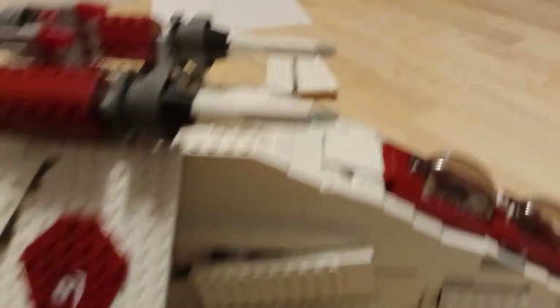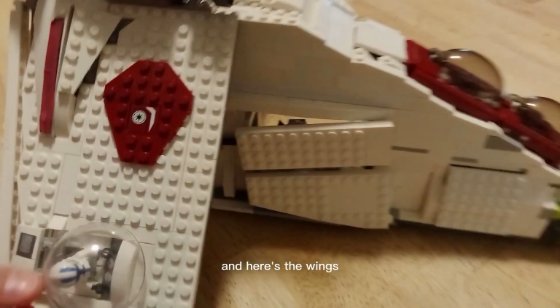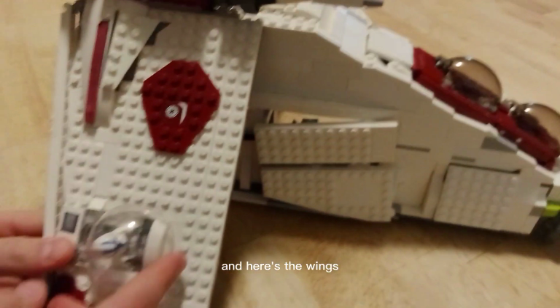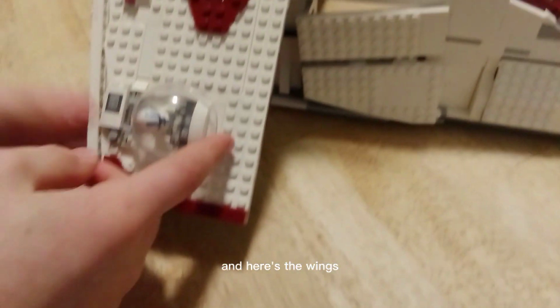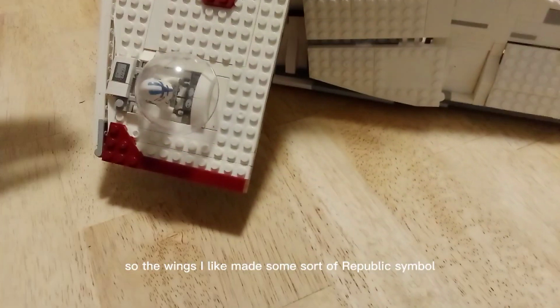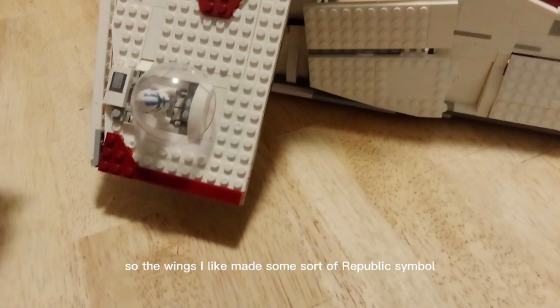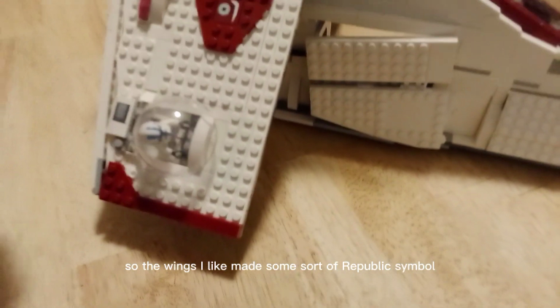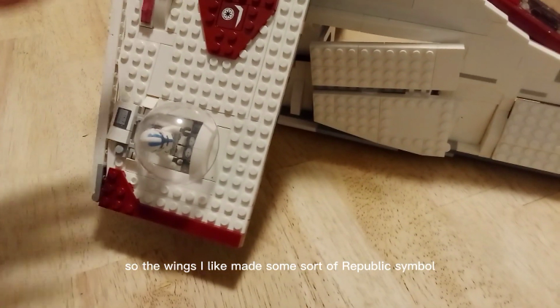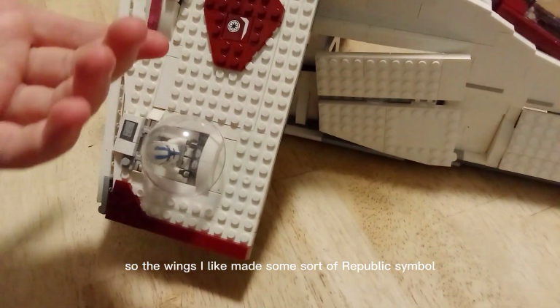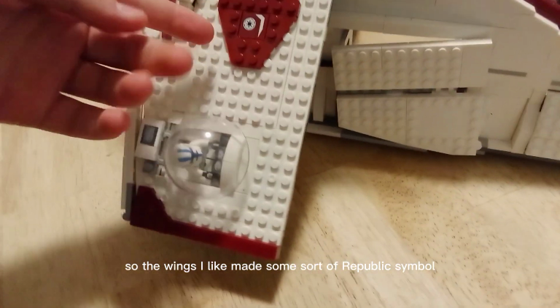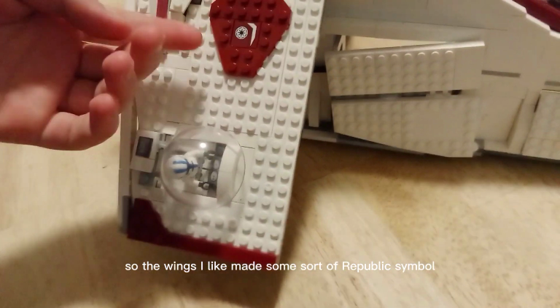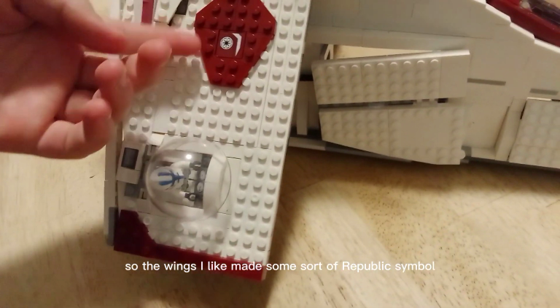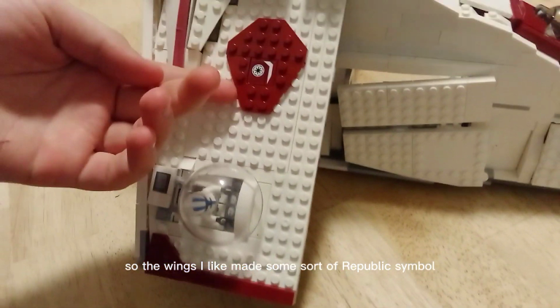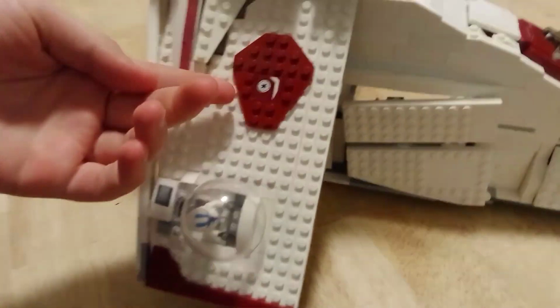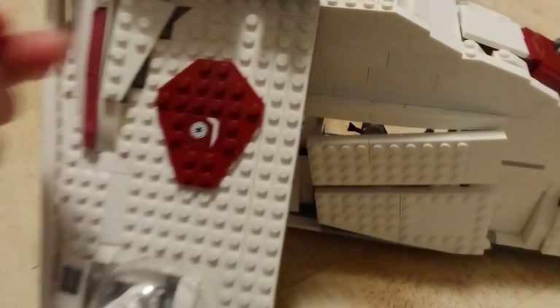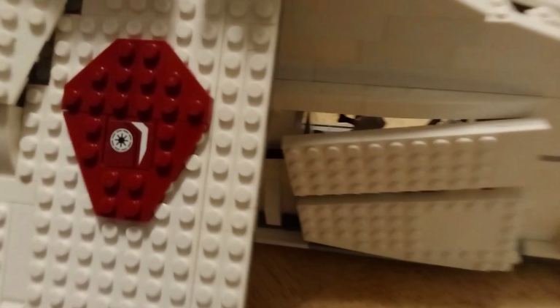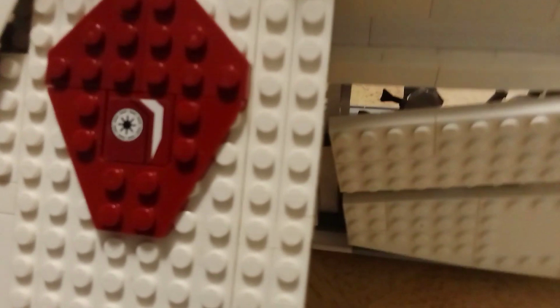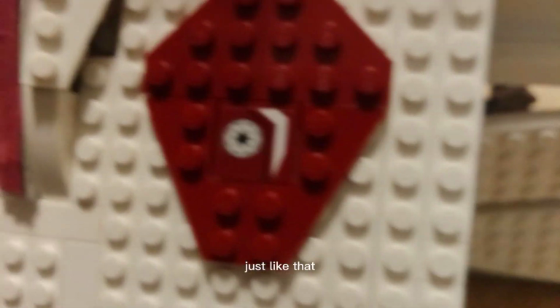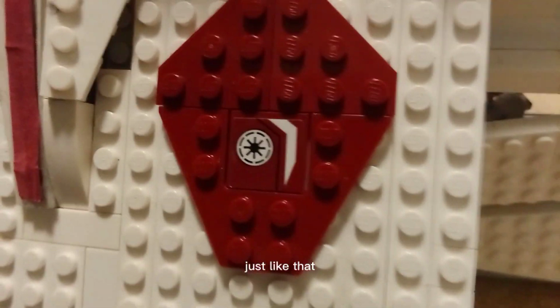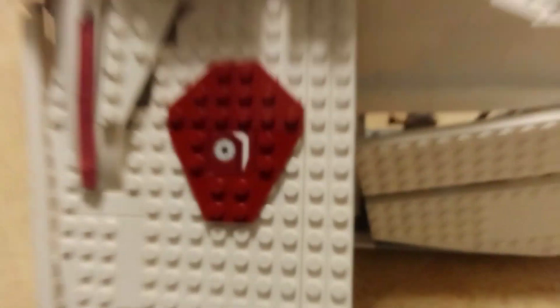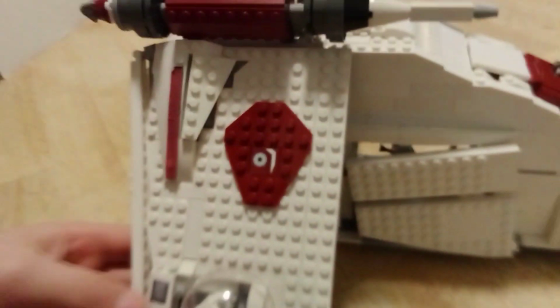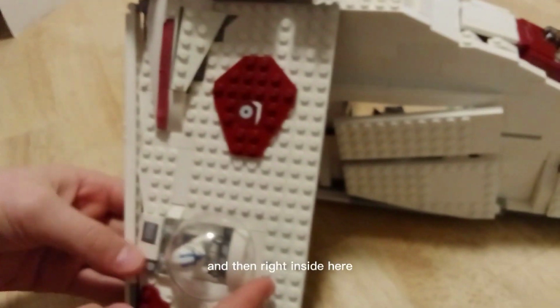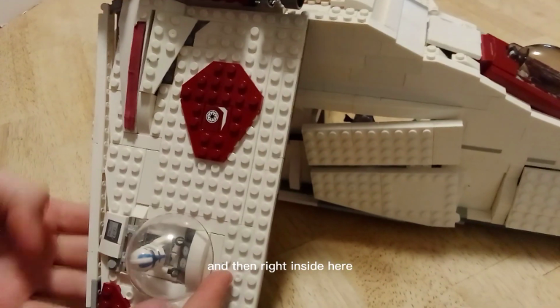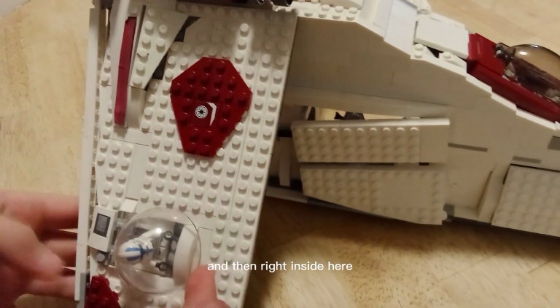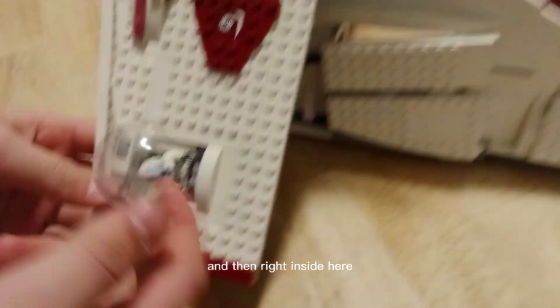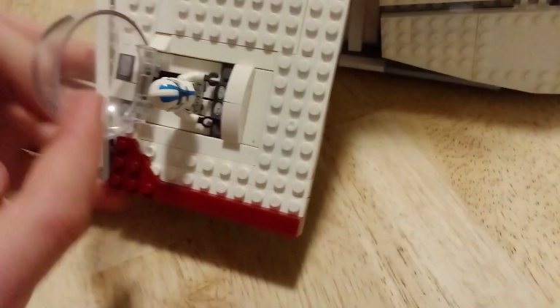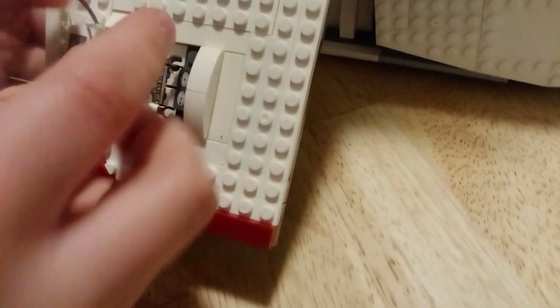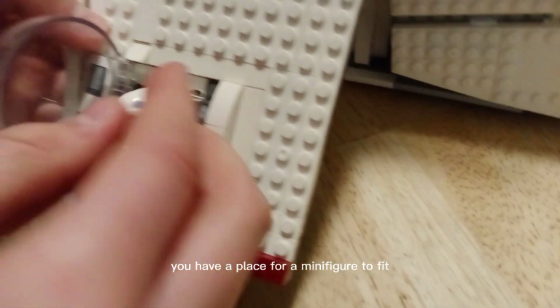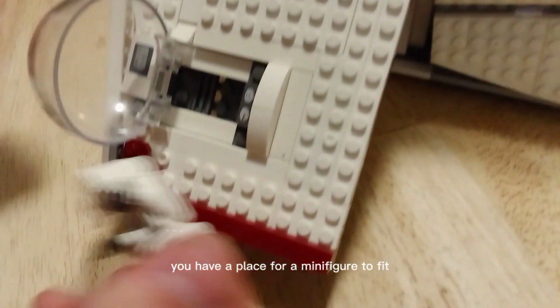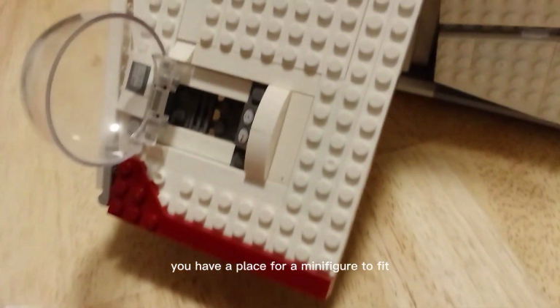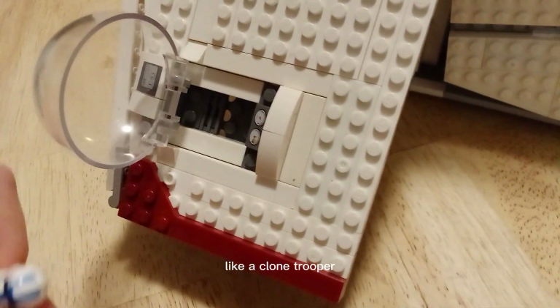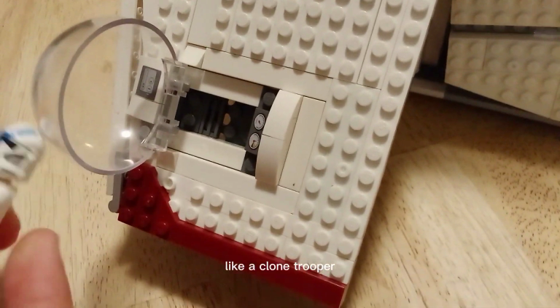Here are the wings. On the wings I made some sort of Republic symbol. Right inside here, you have a place for a minifigure to fit — like a clone trooper.